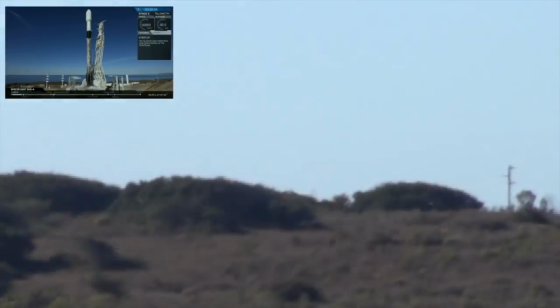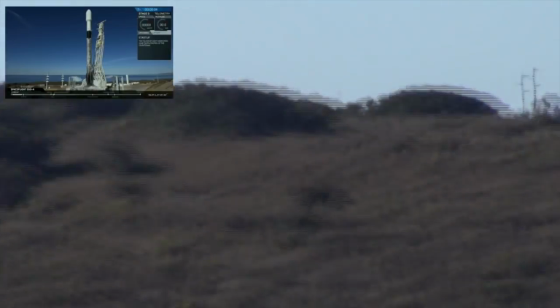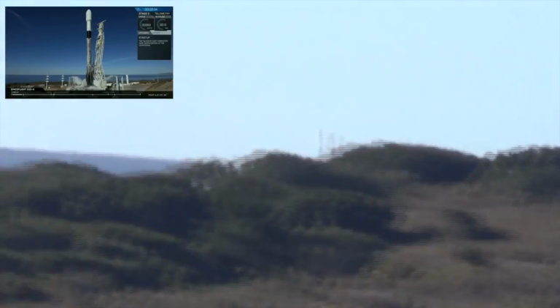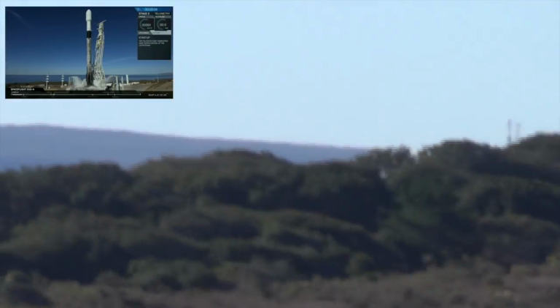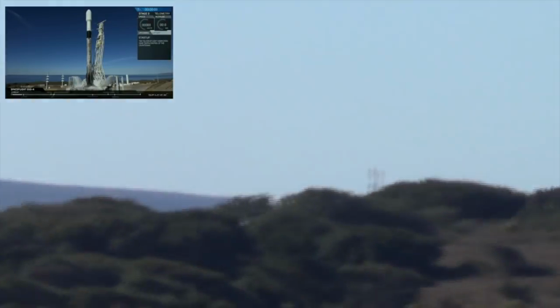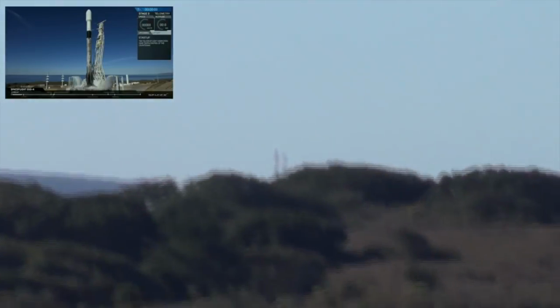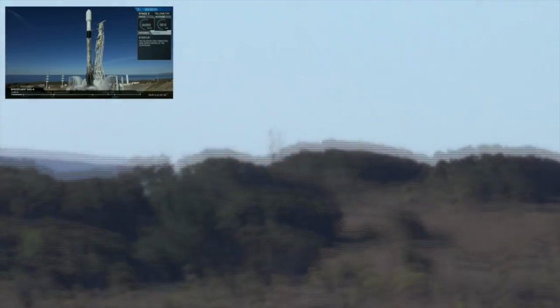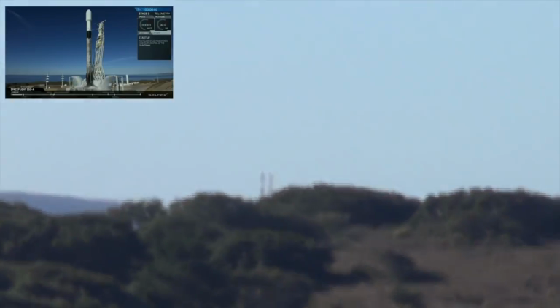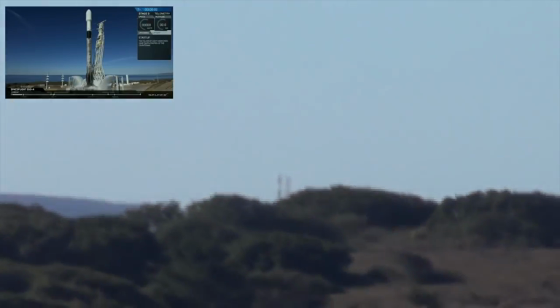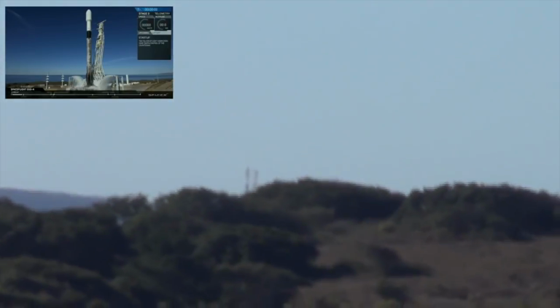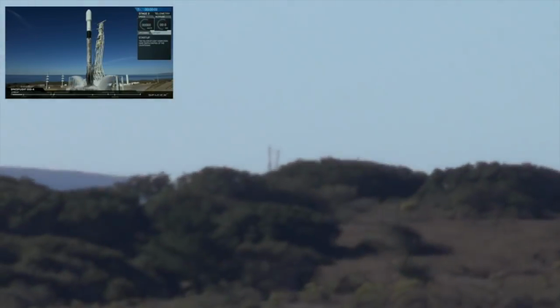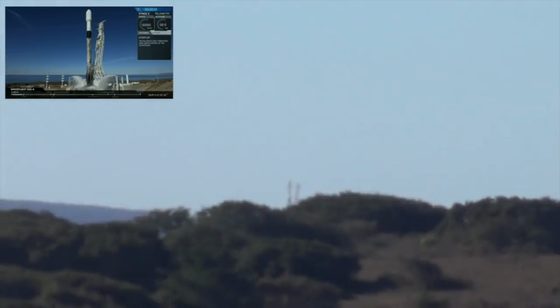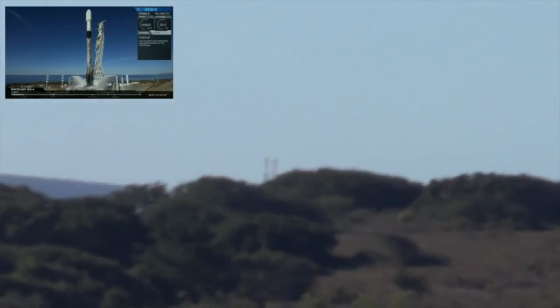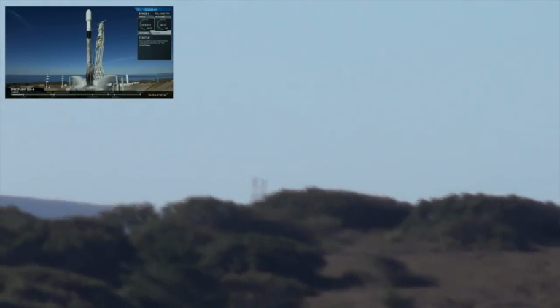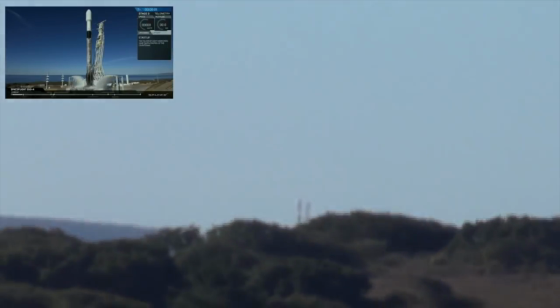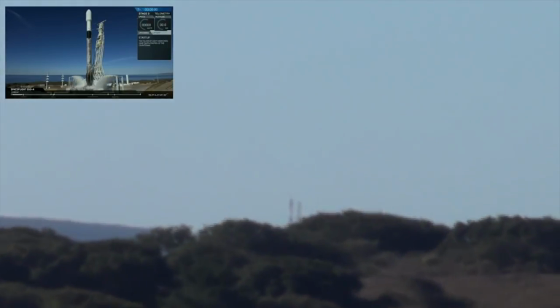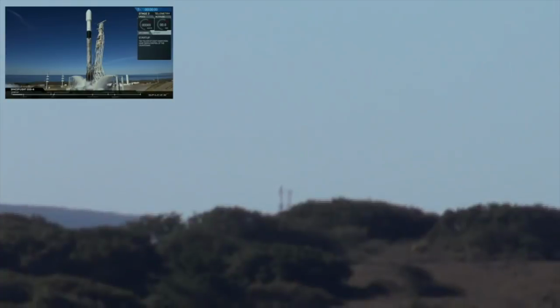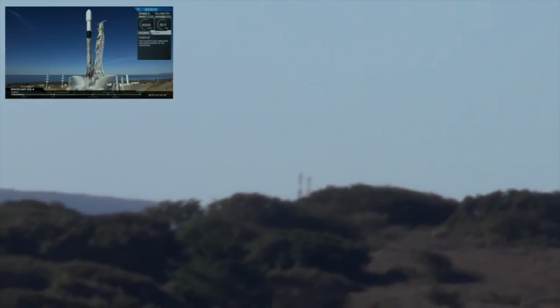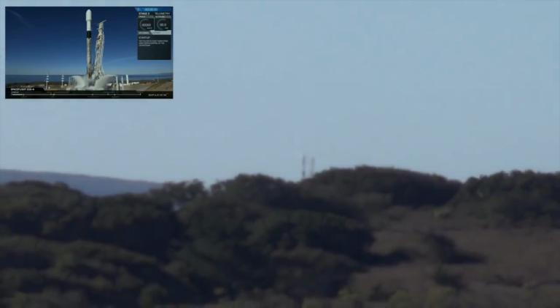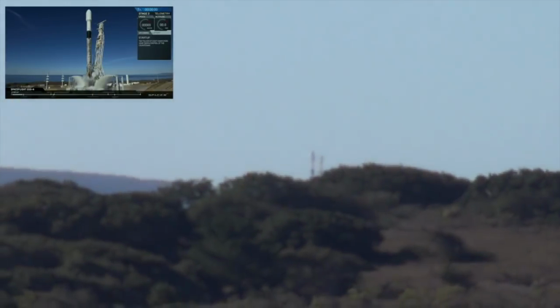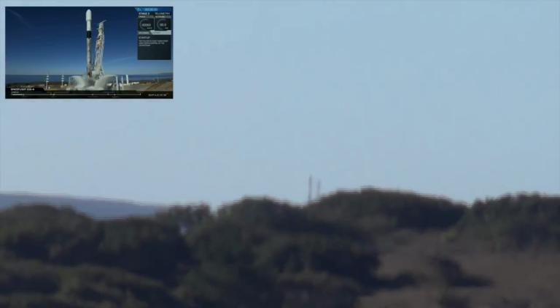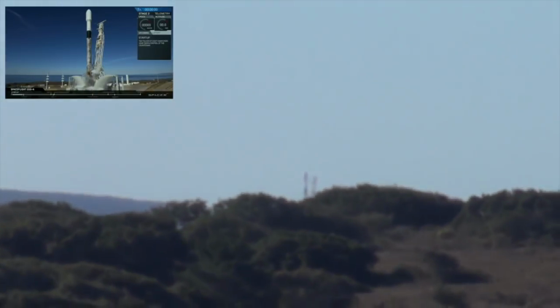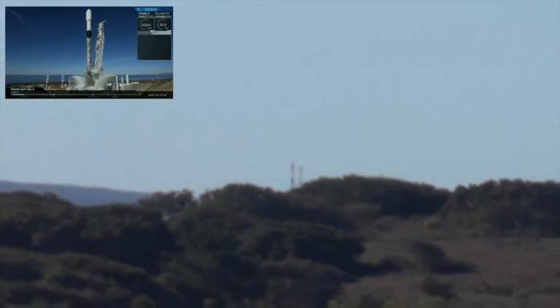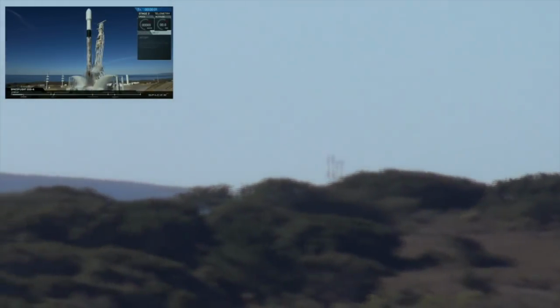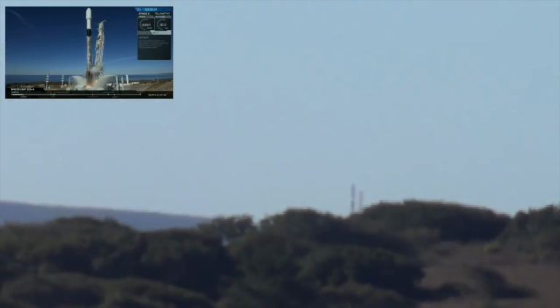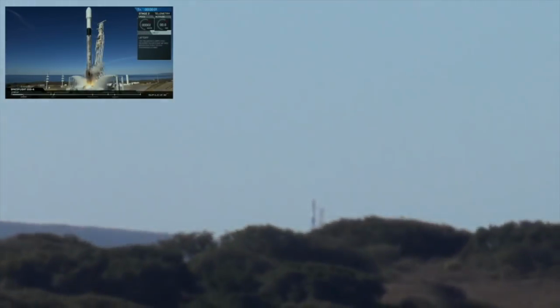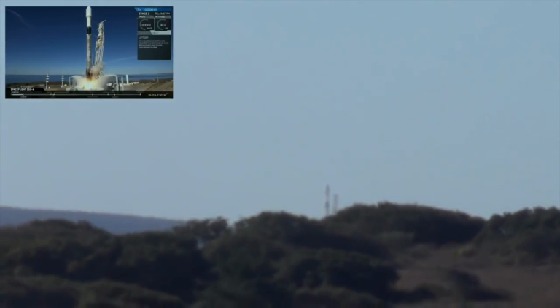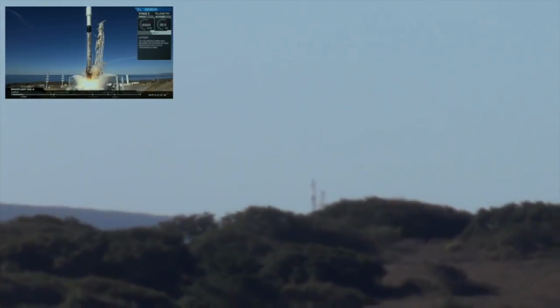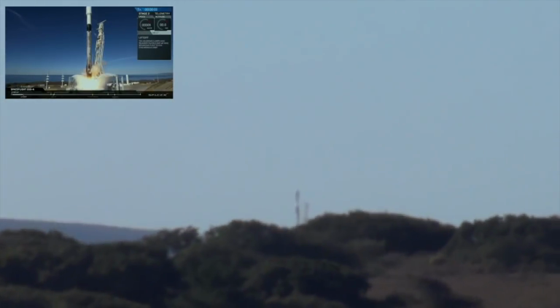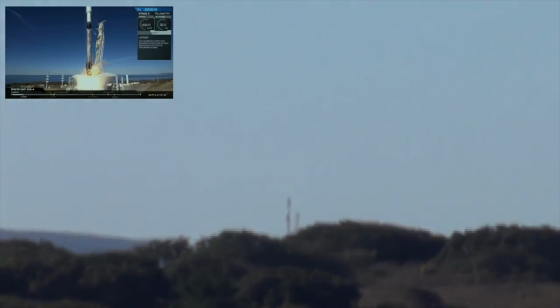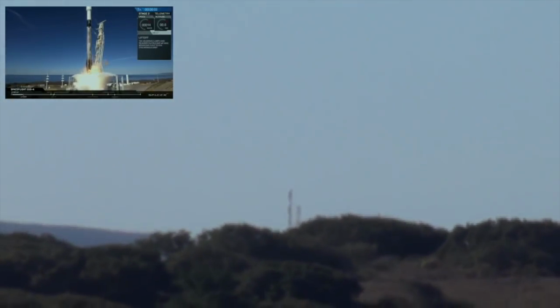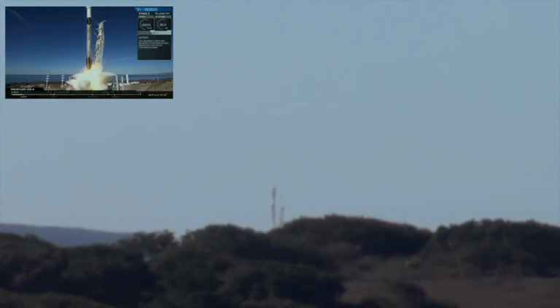6, 5, 4, 3, 2, 1. Lift off of the Falcon 9.